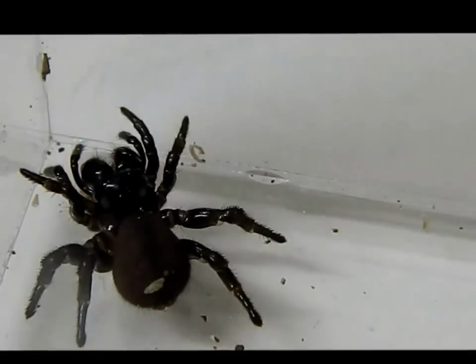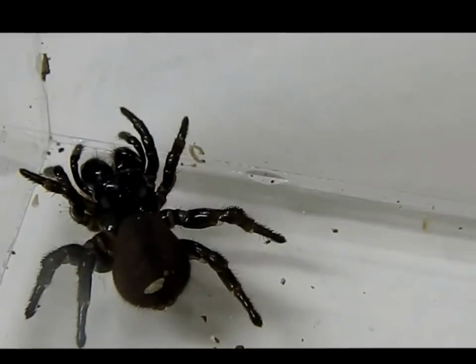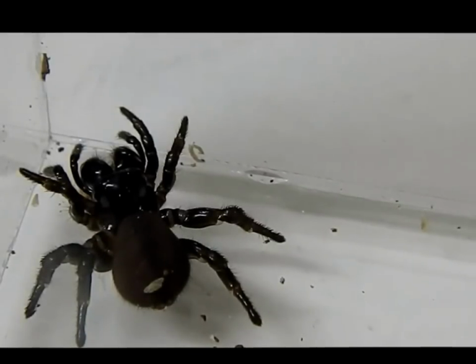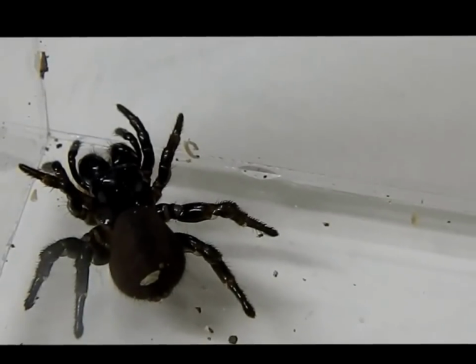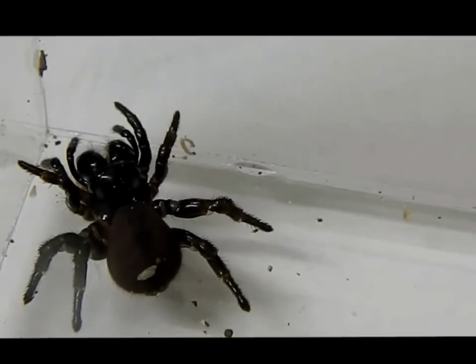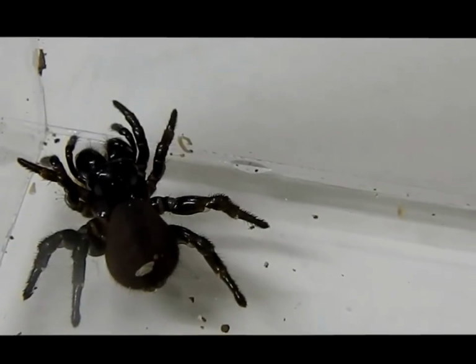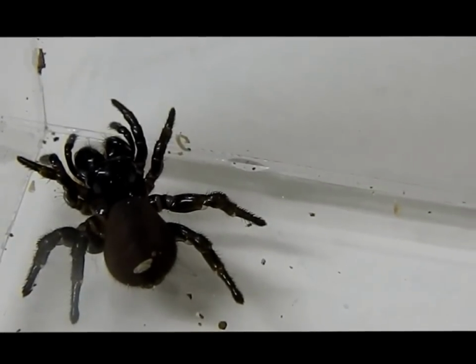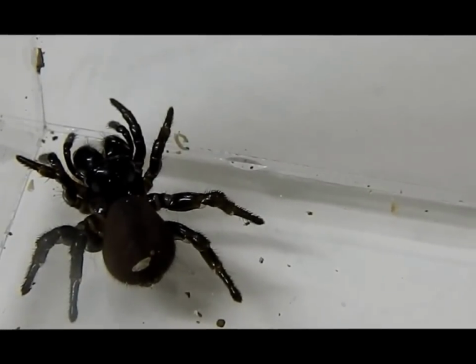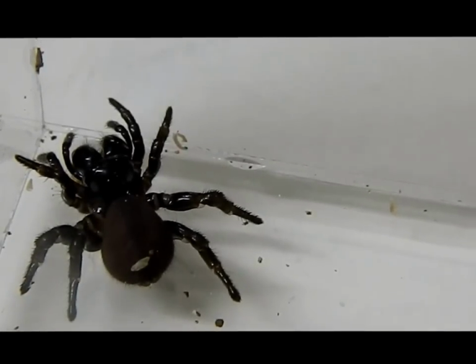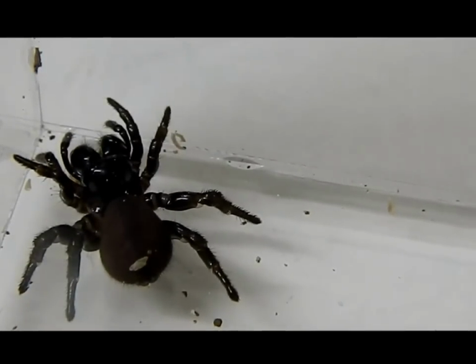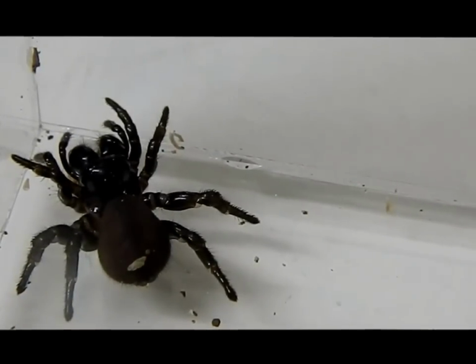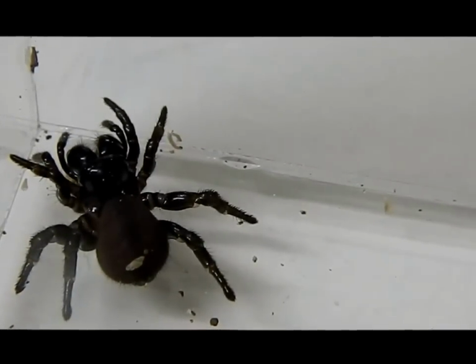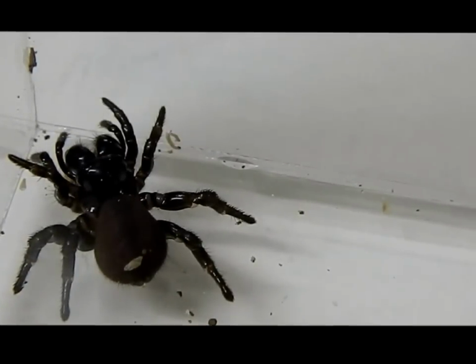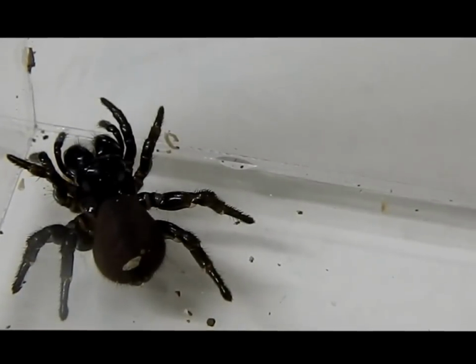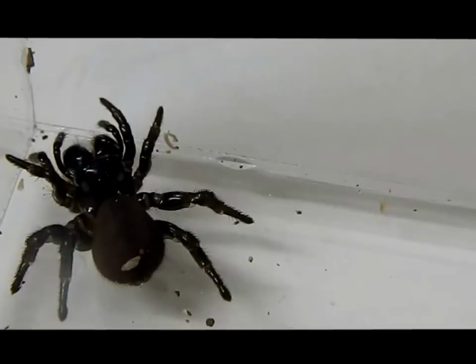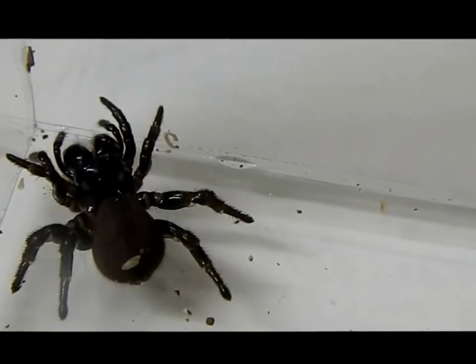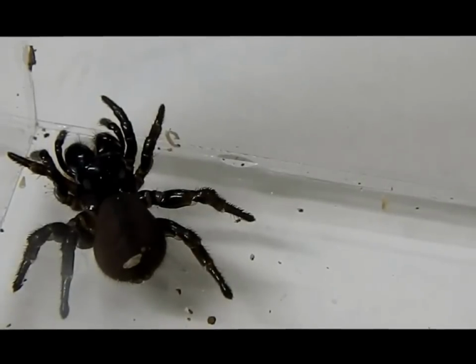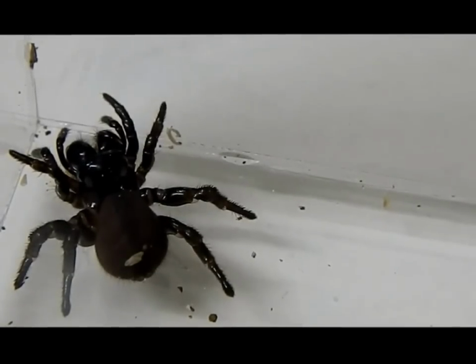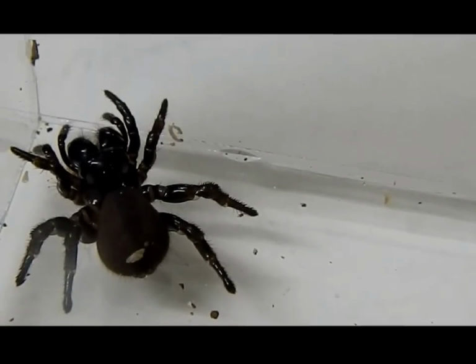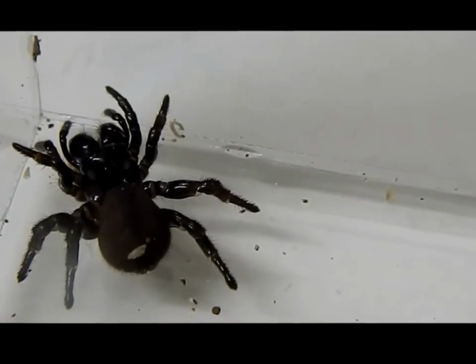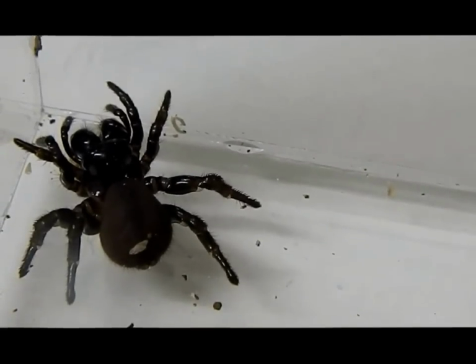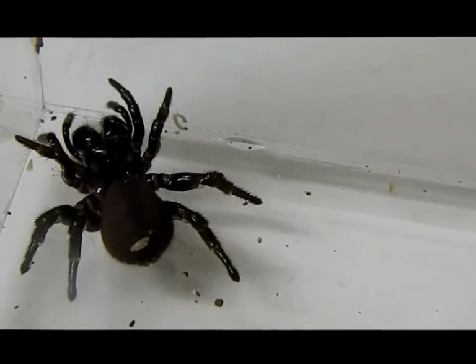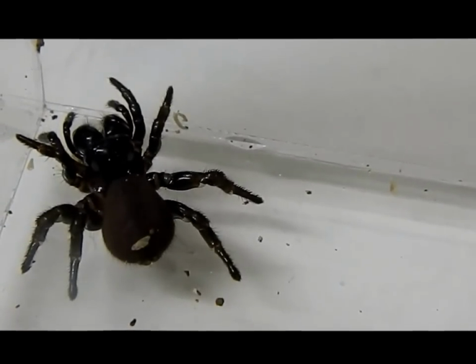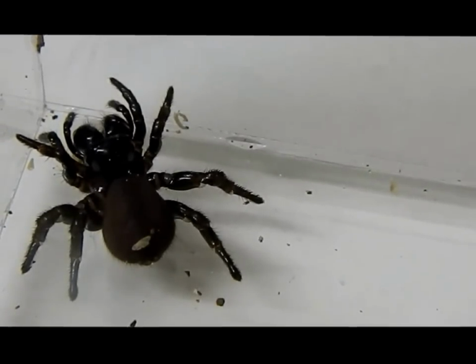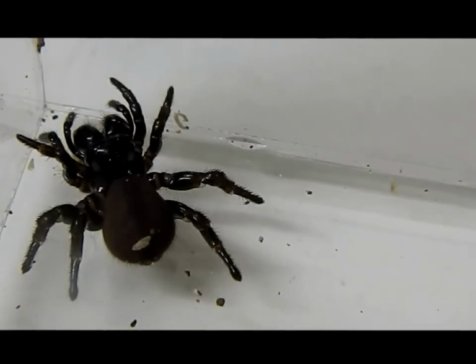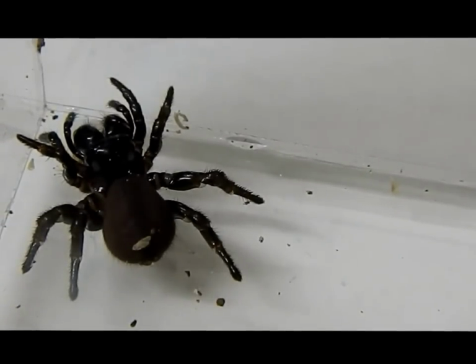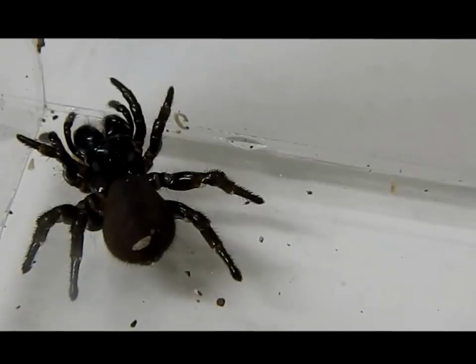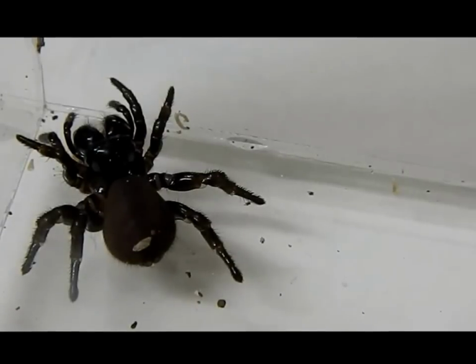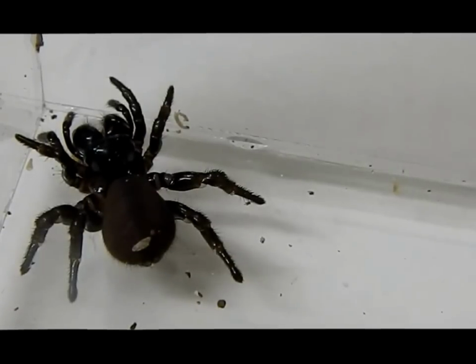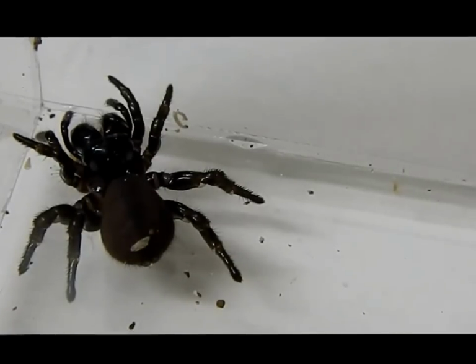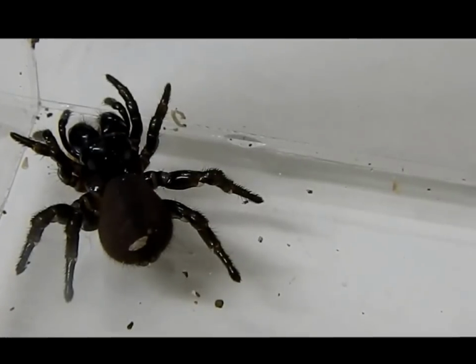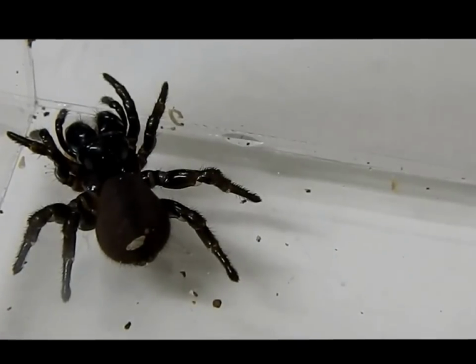Hey everyone, it's Miss Phantom Fangs. I just wanted to do a quick spider spotlight on mouse spiders. The scientific name is Missulena bradleyi. Mouse spiders are a modern spider, and their fangs move in and out sideways rather than